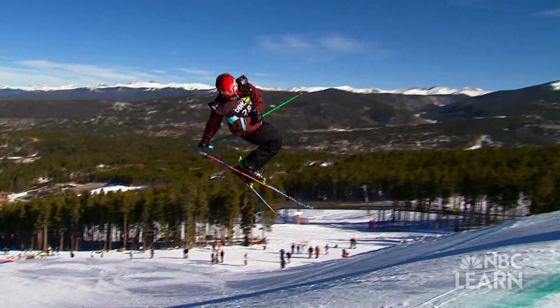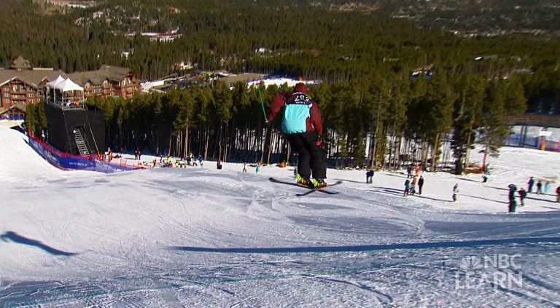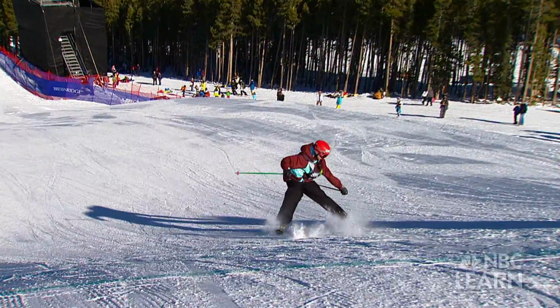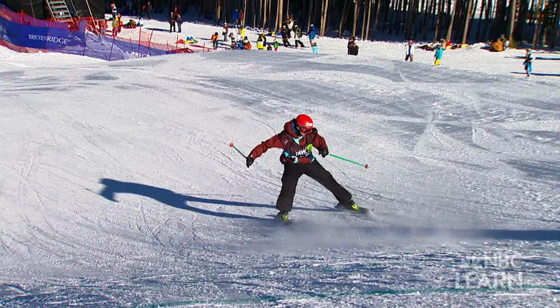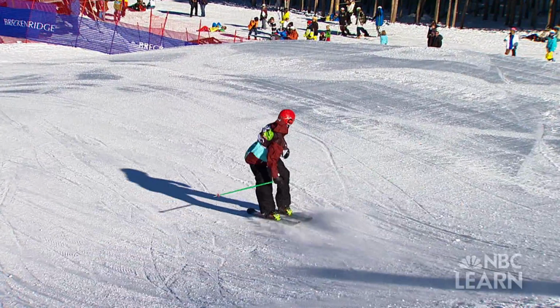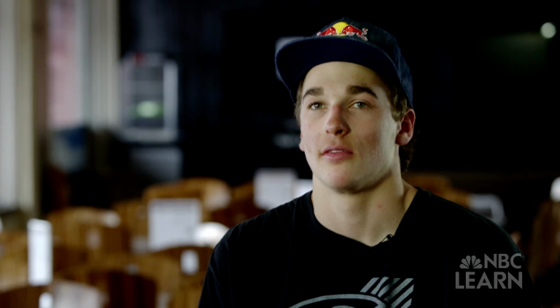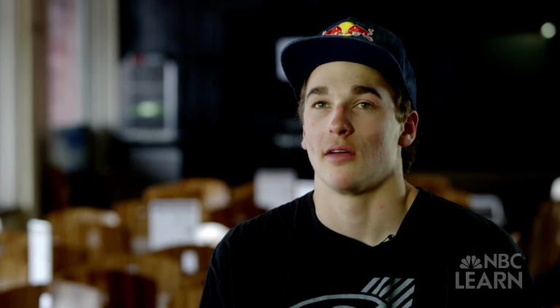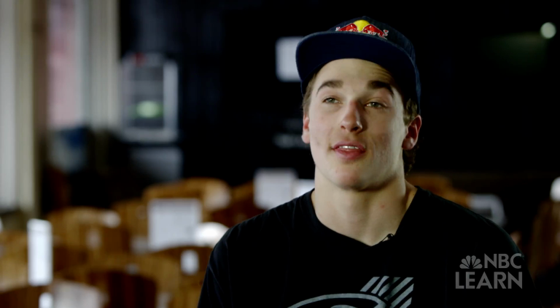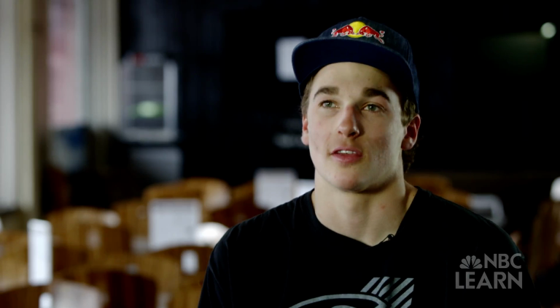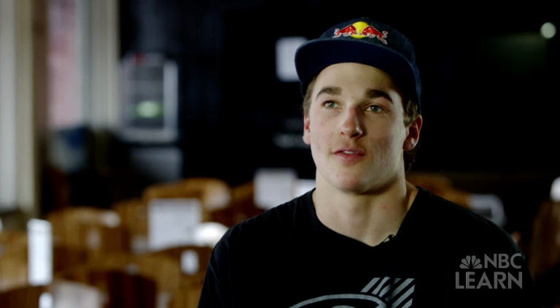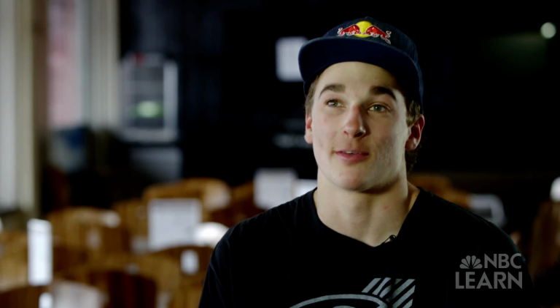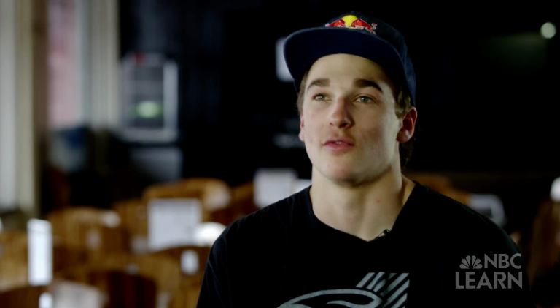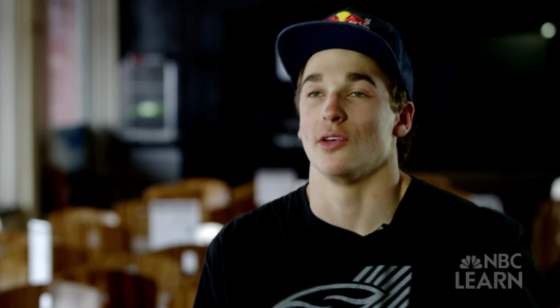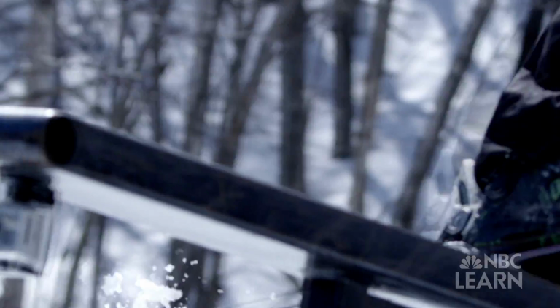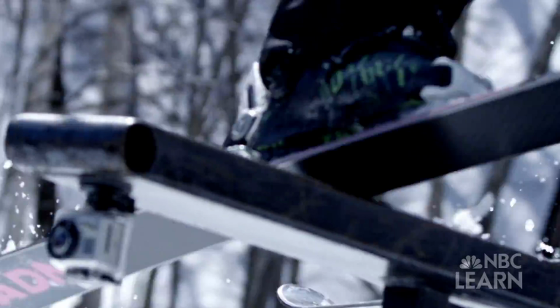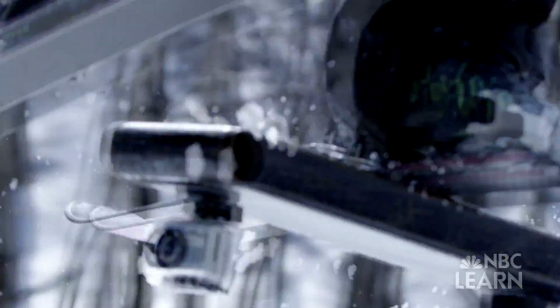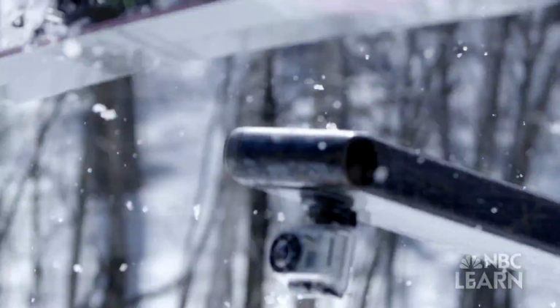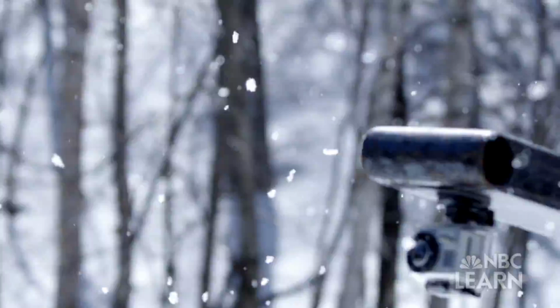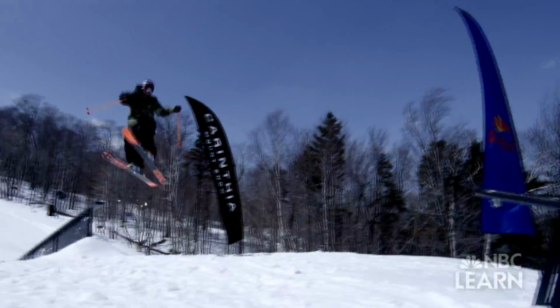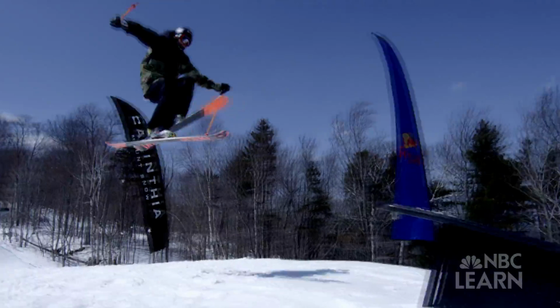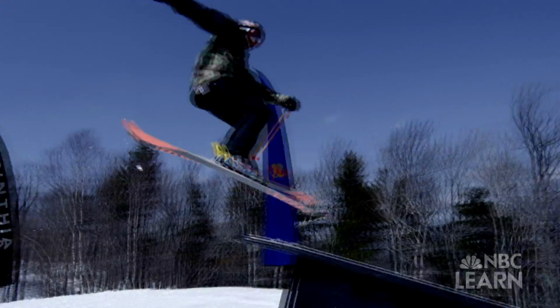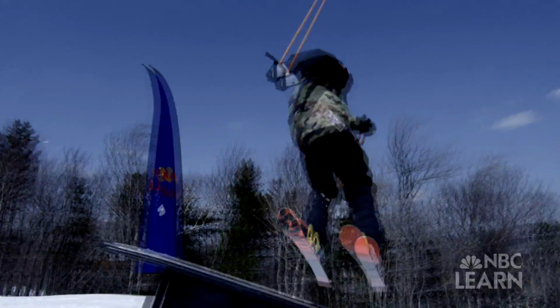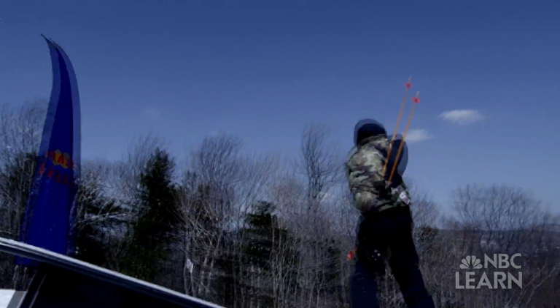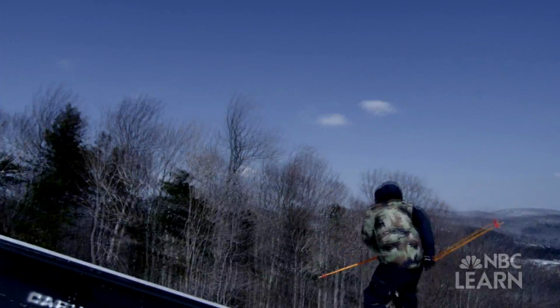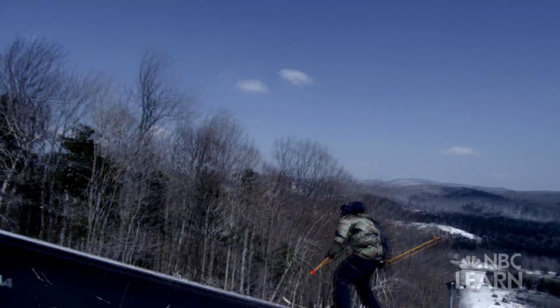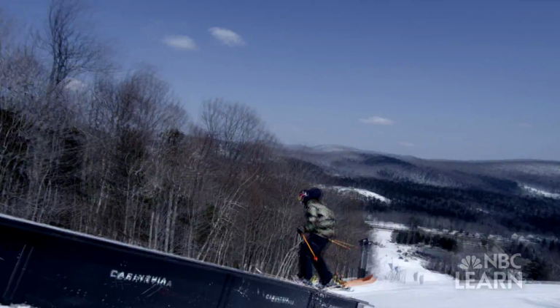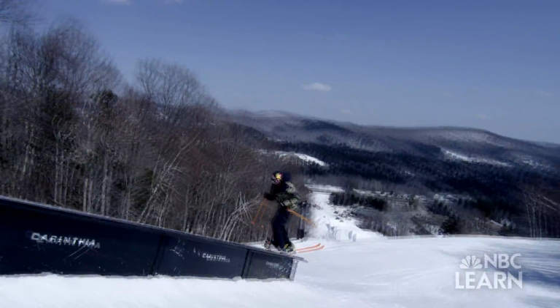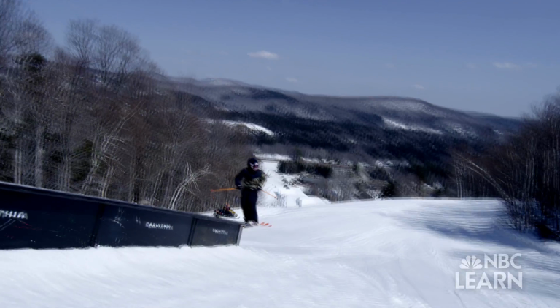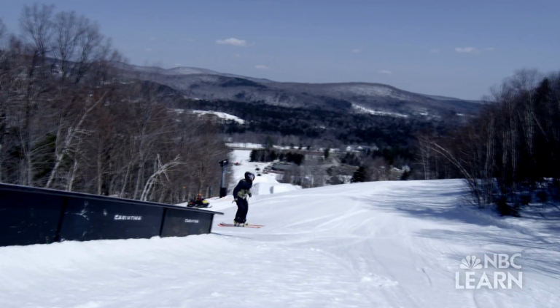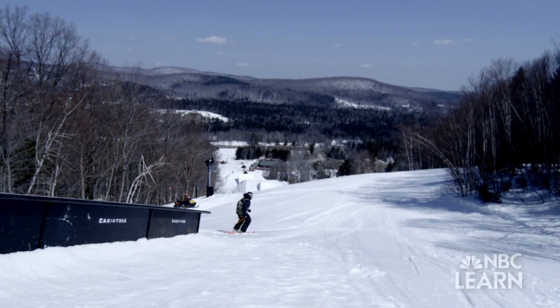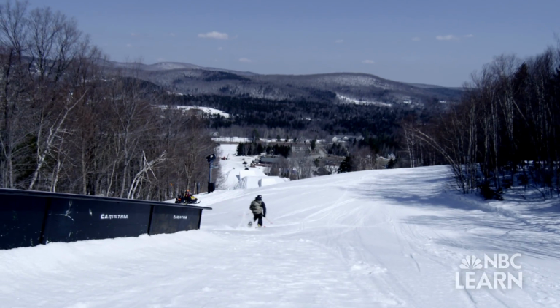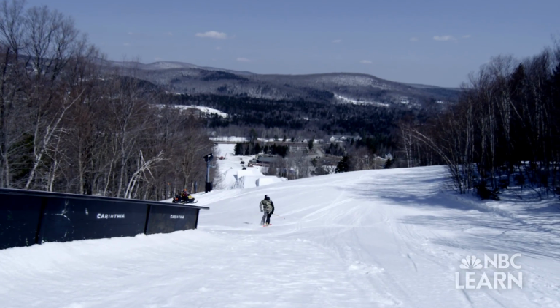The rails are probably what I think is the most fun aspect of what we do. You're sliding on metal and not snow. And it's really cool because you can use your edges of the skis to change your momentum.